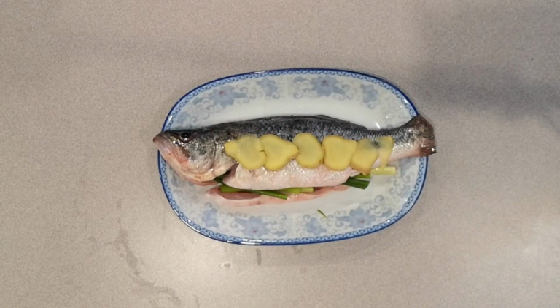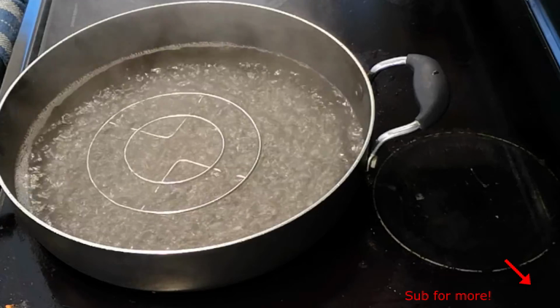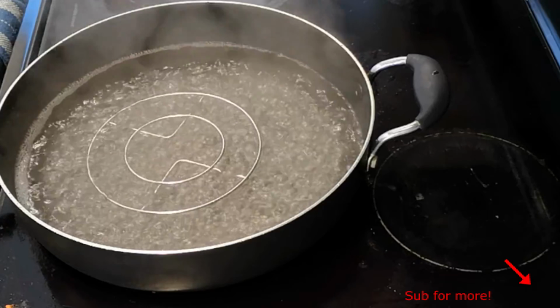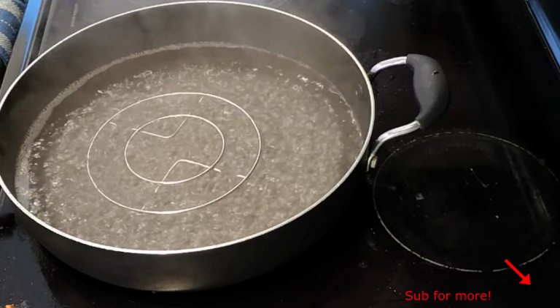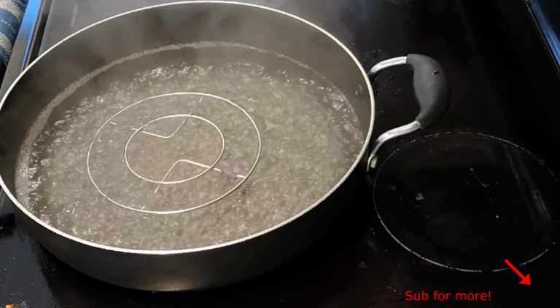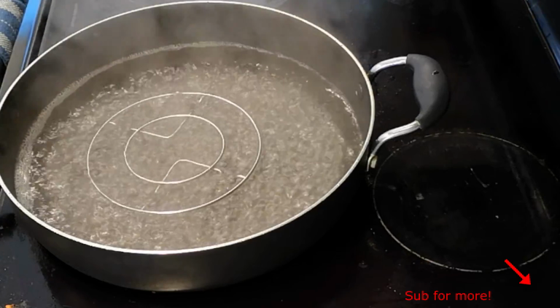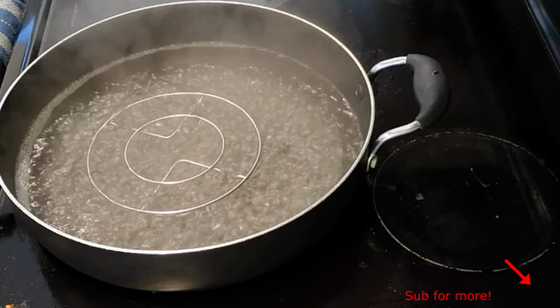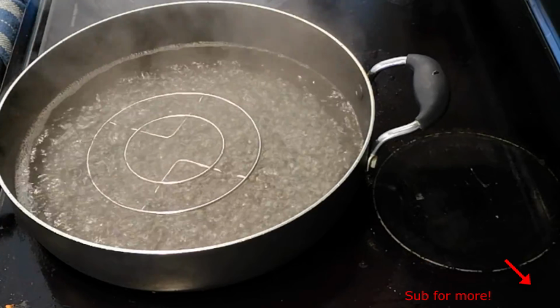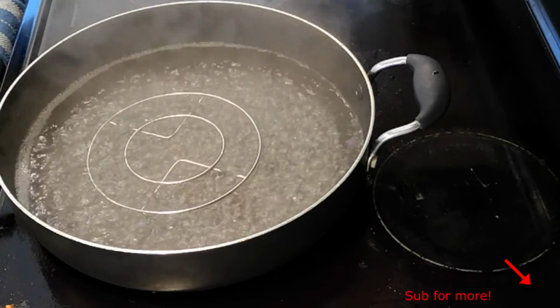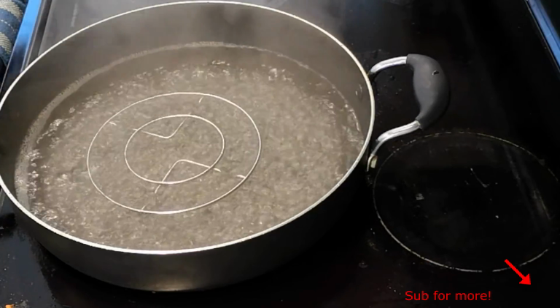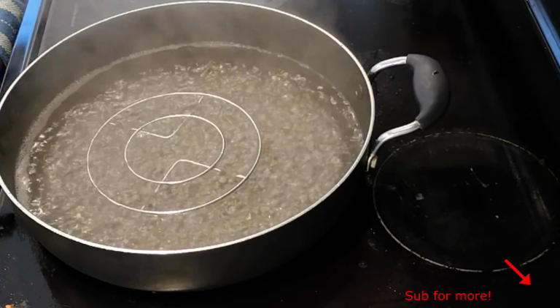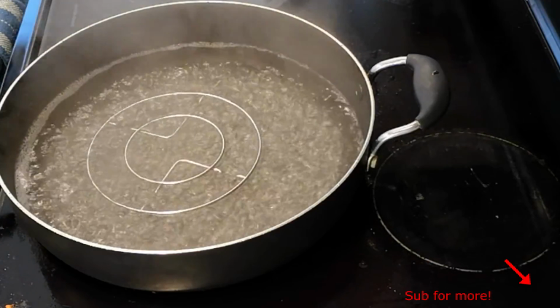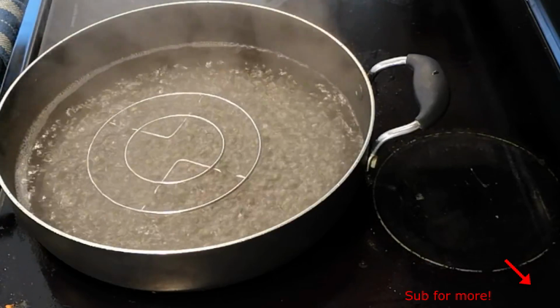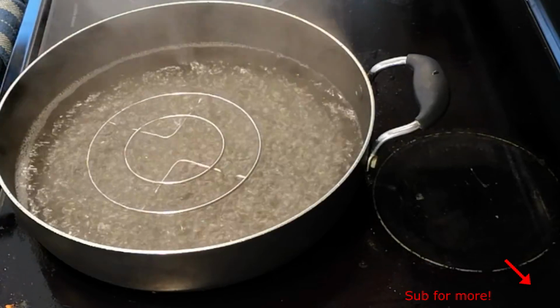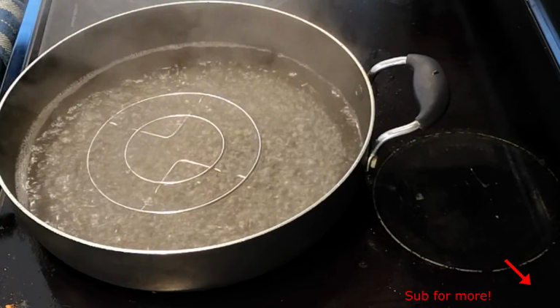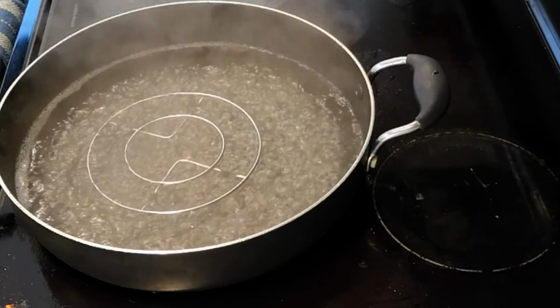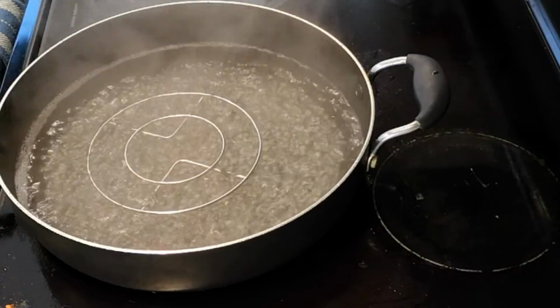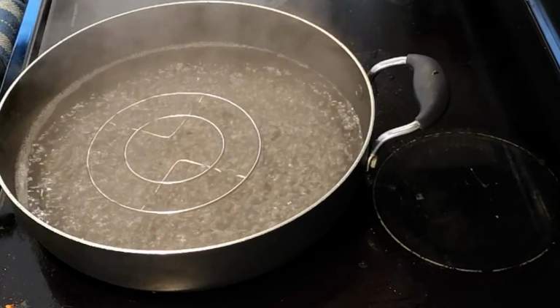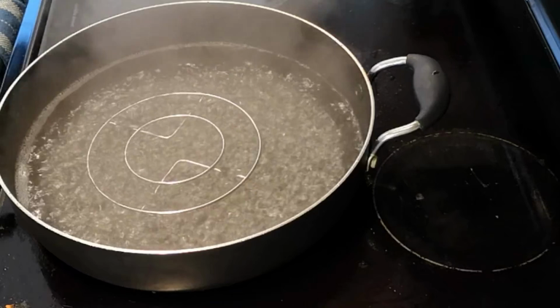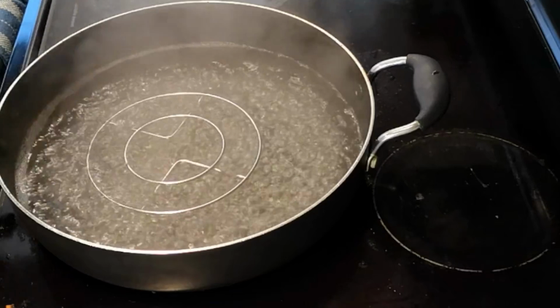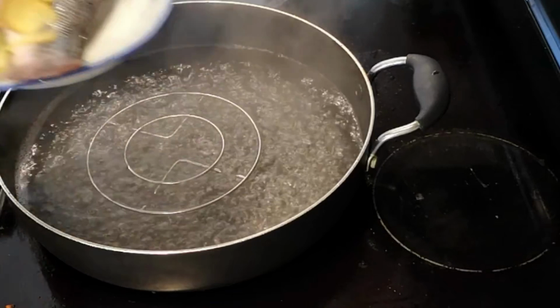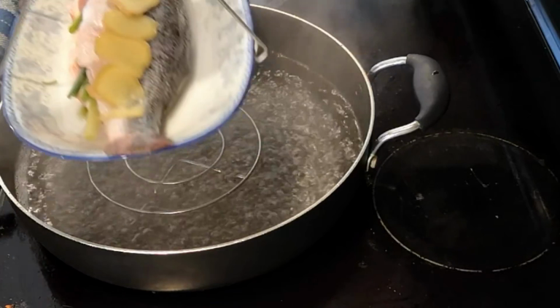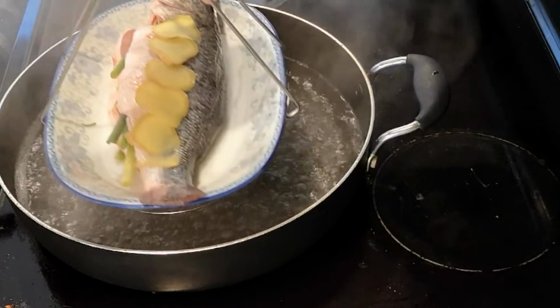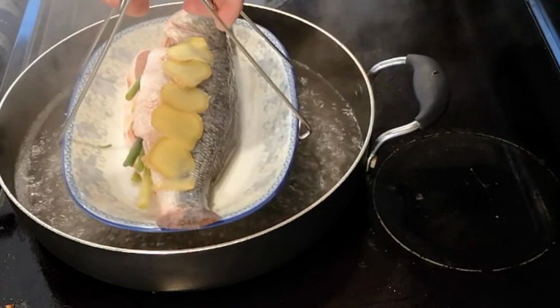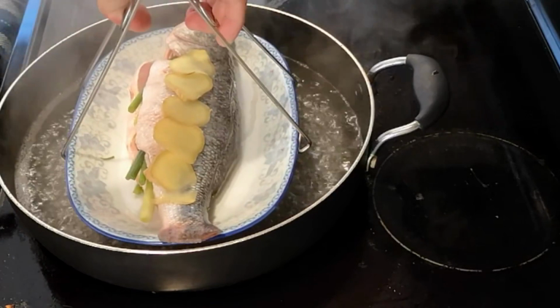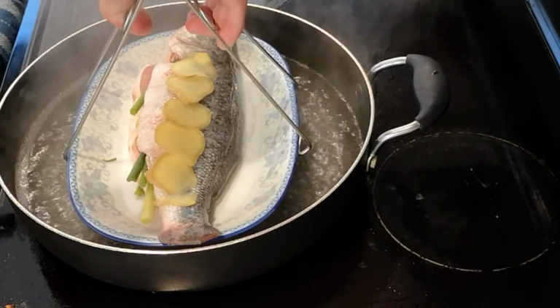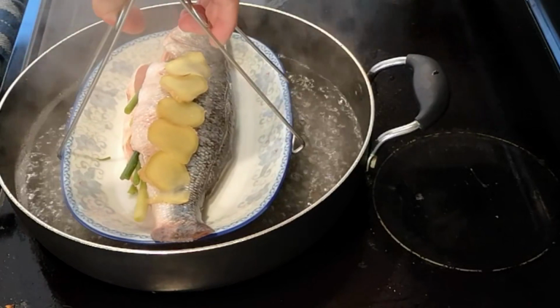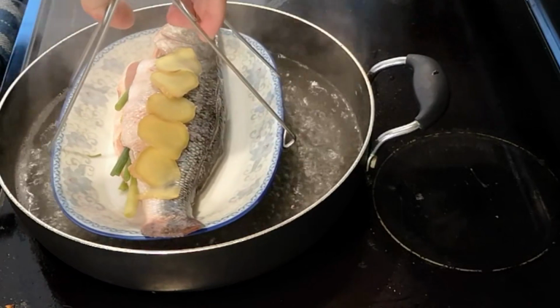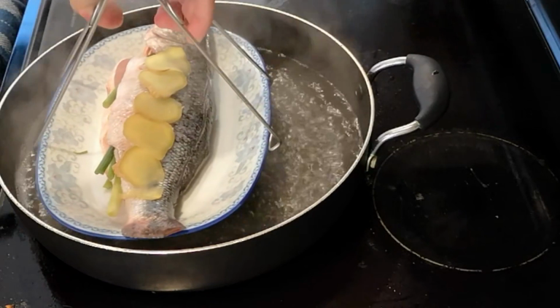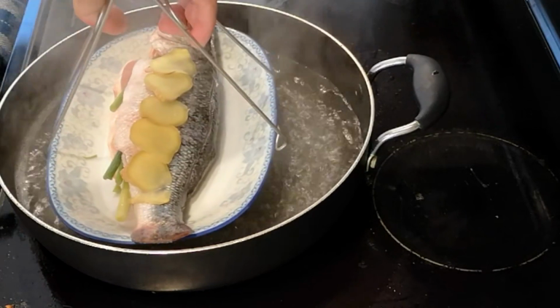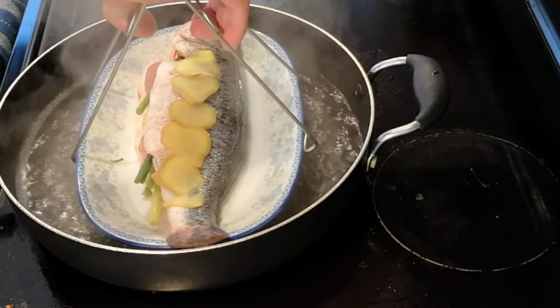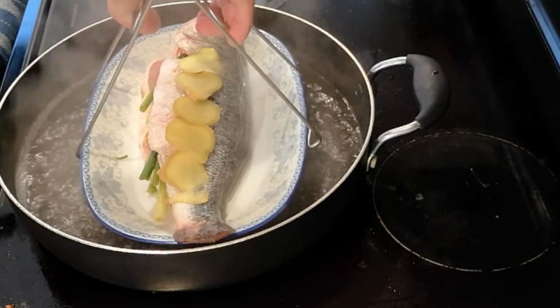In a large enough pan, bring water to a full boil. Place in the fish and steam on high heat with lid on for 10 minutes.